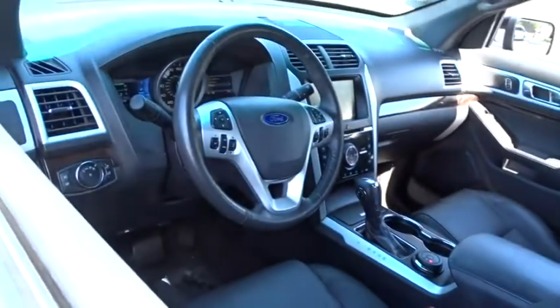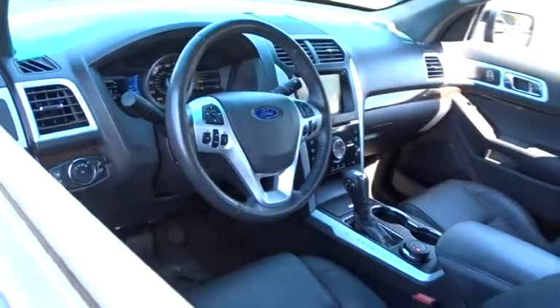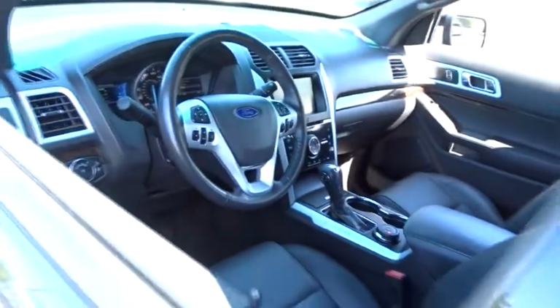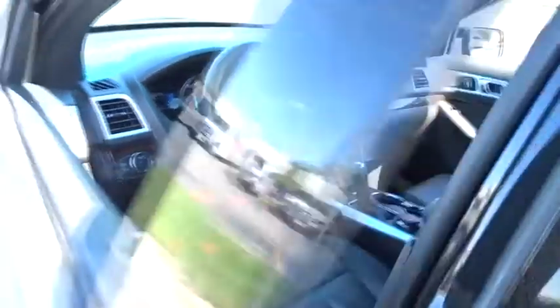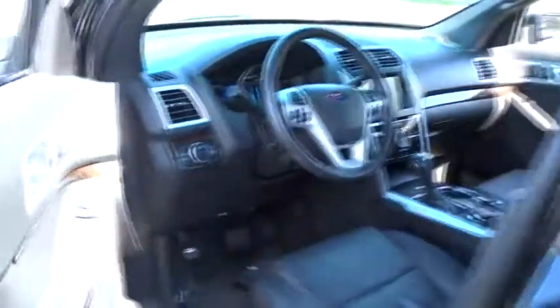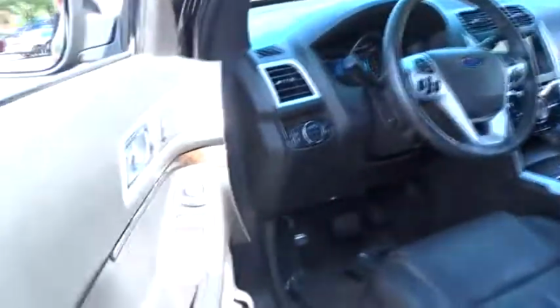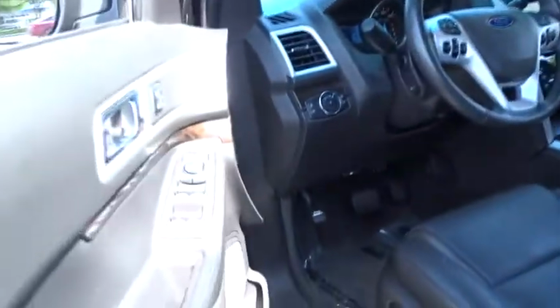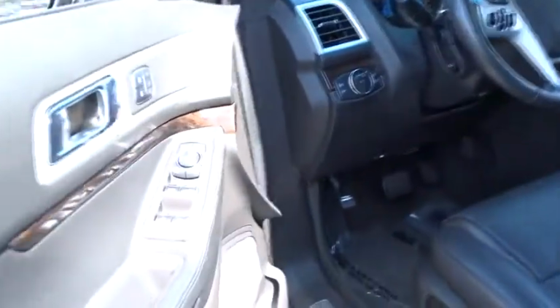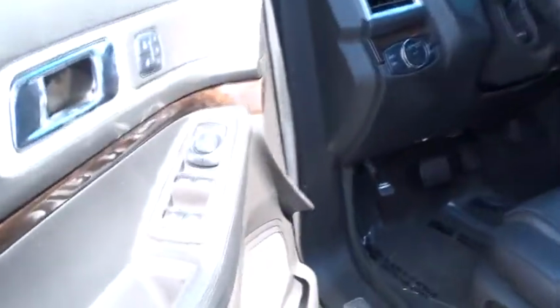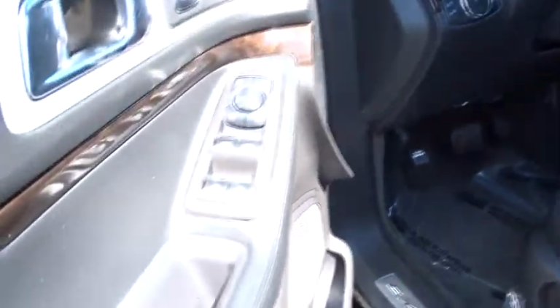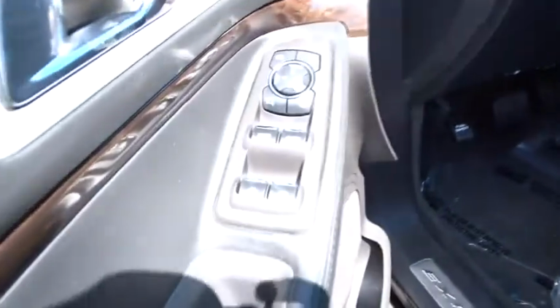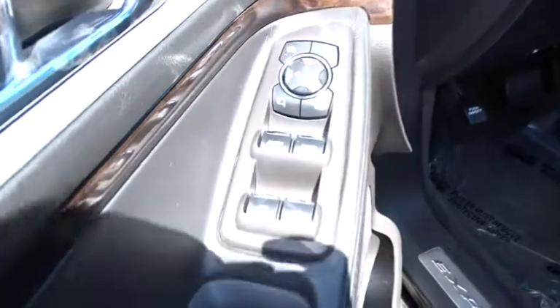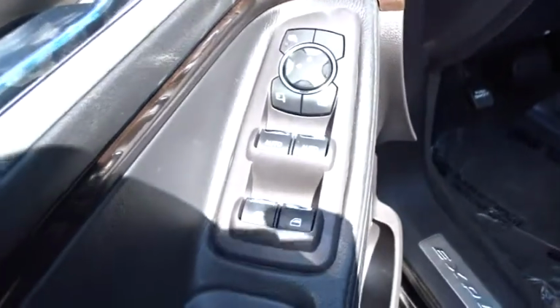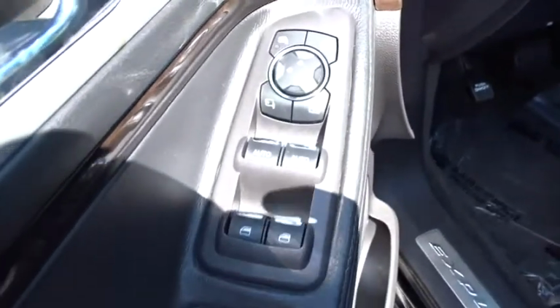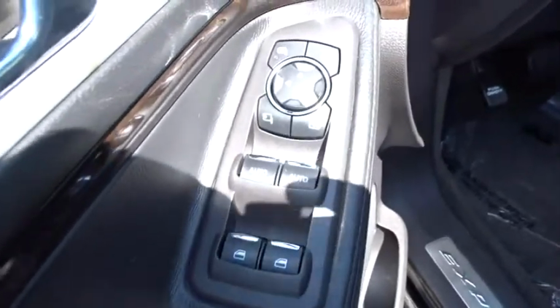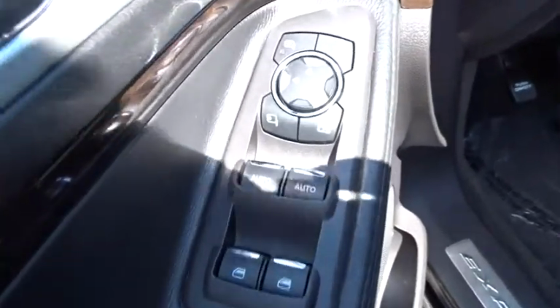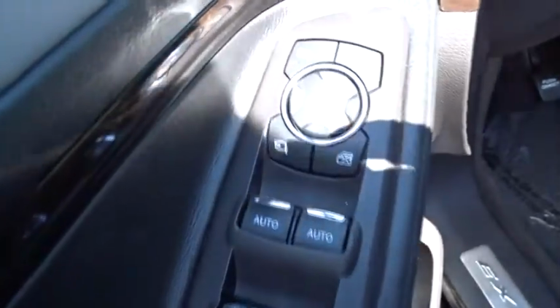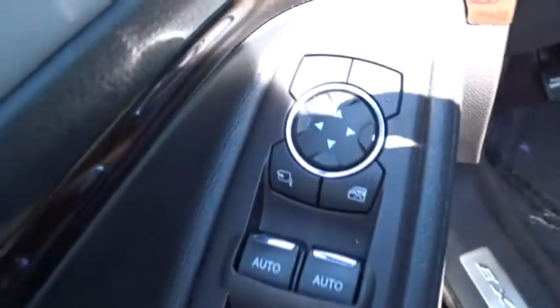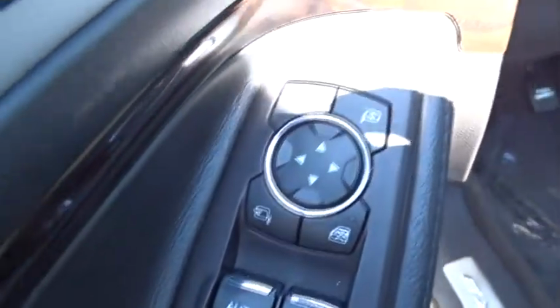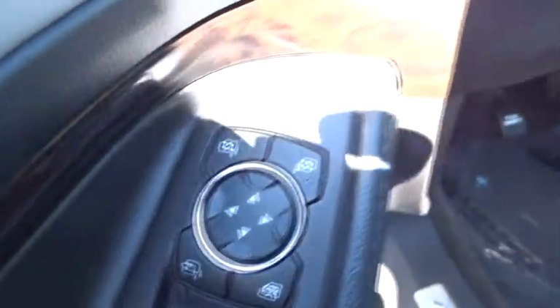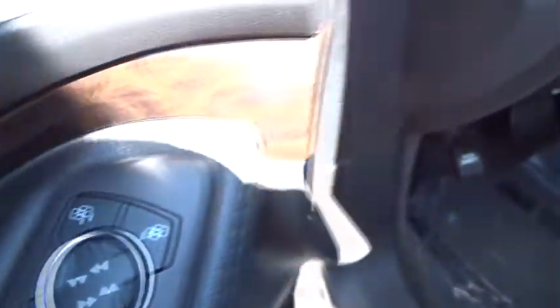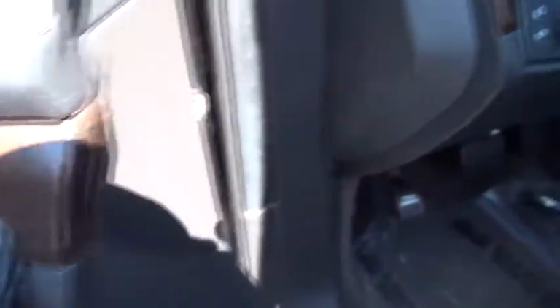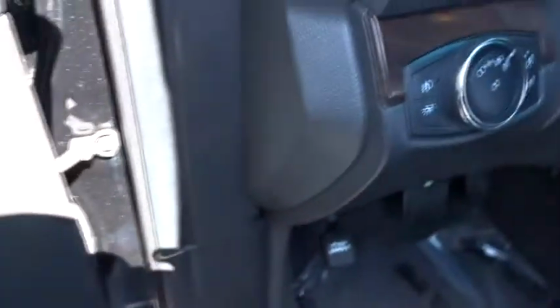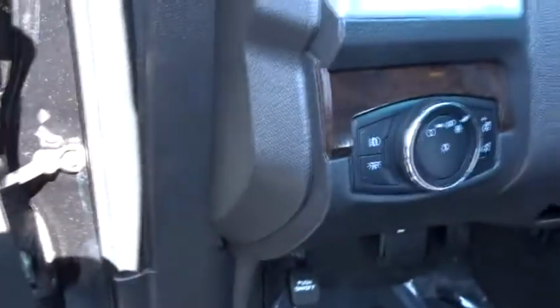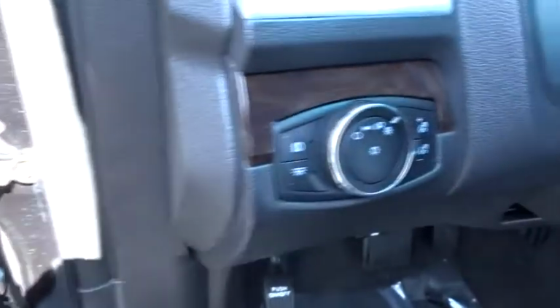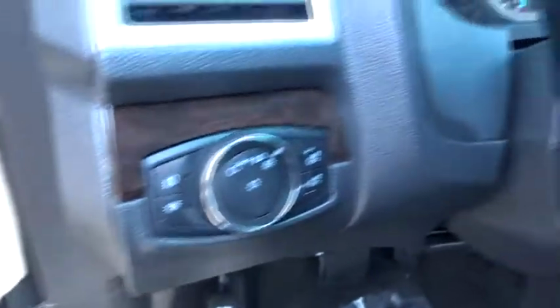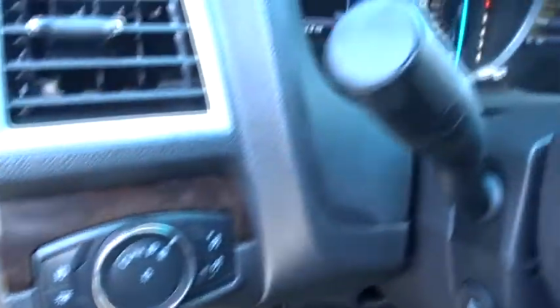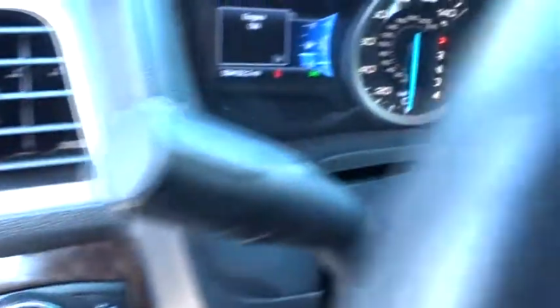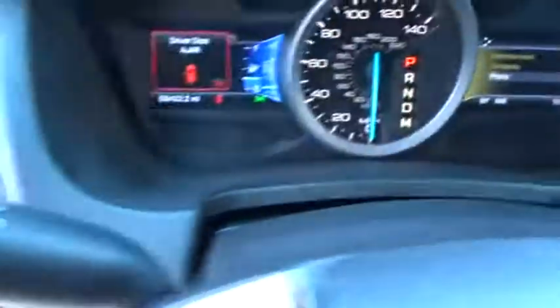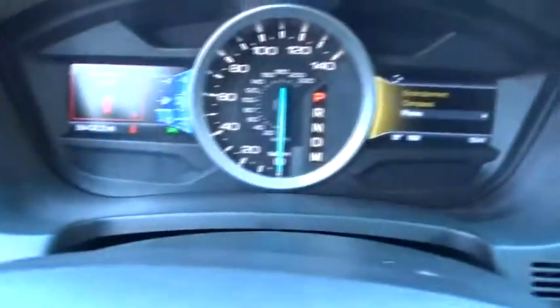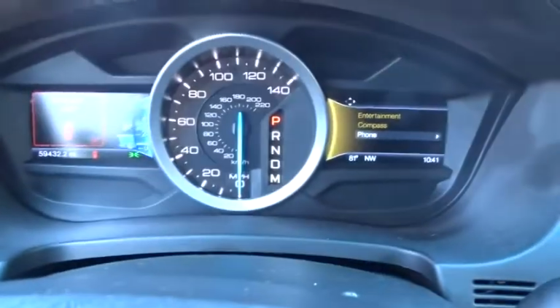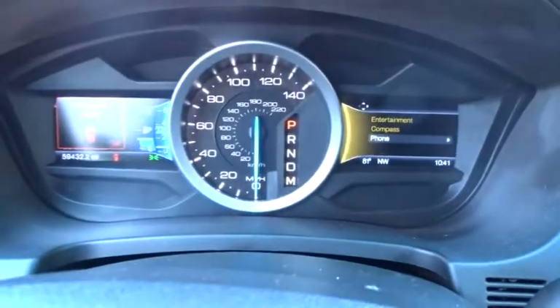Backup camera, steering wheel audio controls, Bluetooth, leather wrapped steering wheel, power steering, adjustable steering wheel, keyless start, four-wheel disc brakes, auto-dimming rear-view mirror, cruise control.